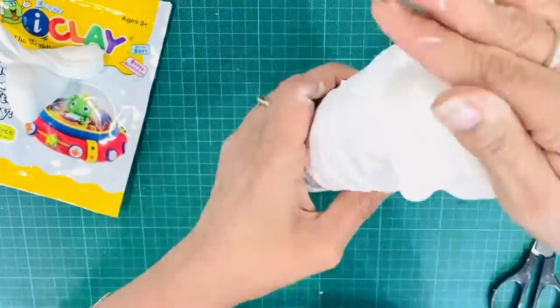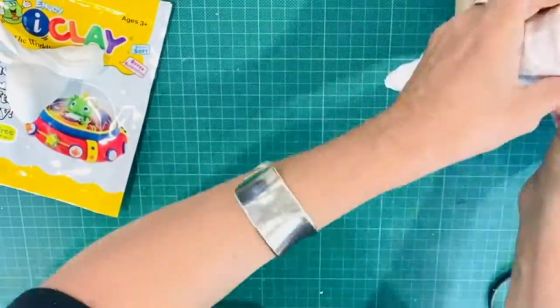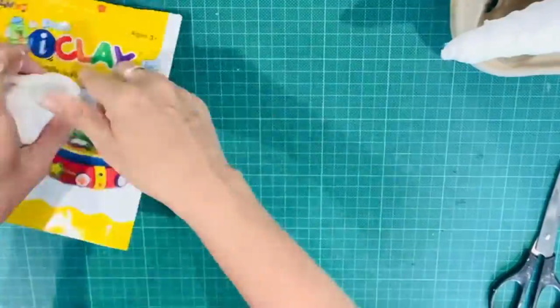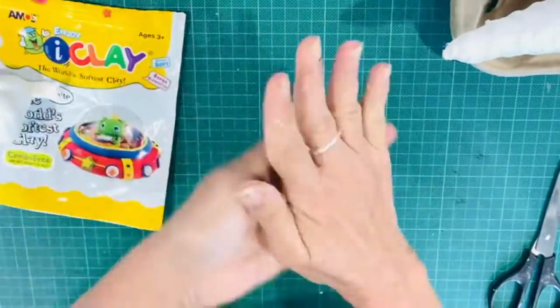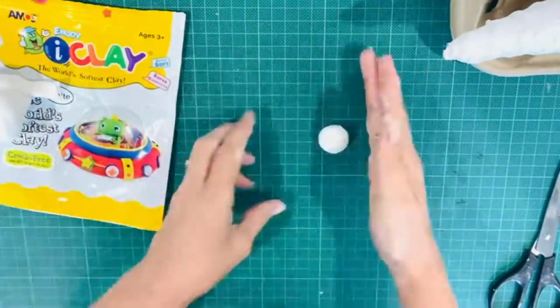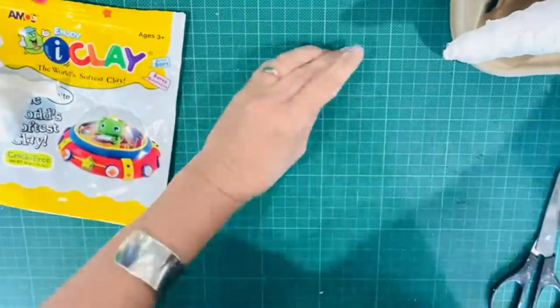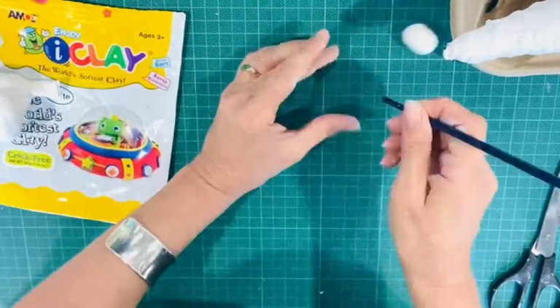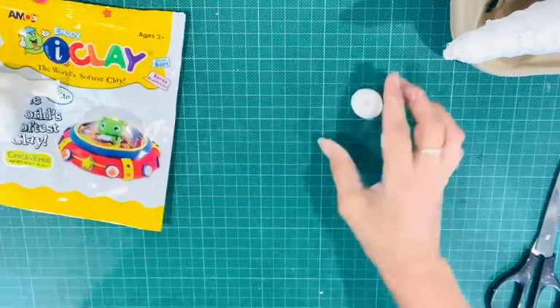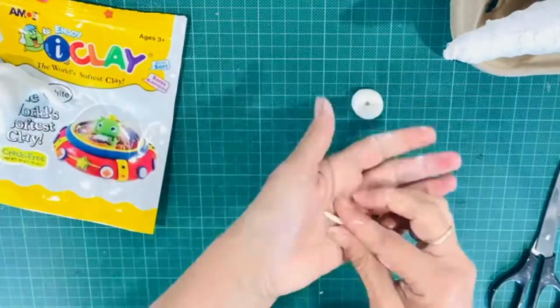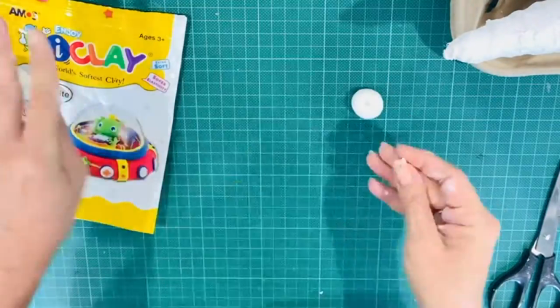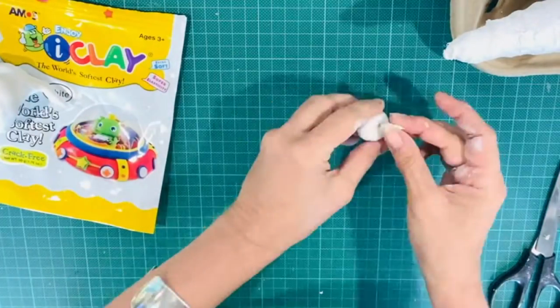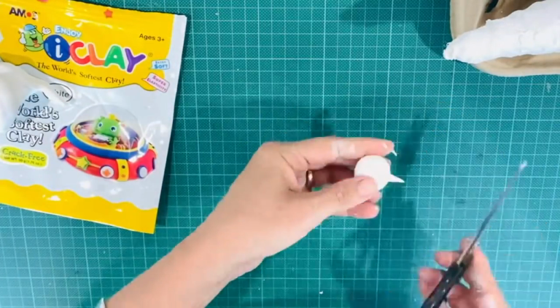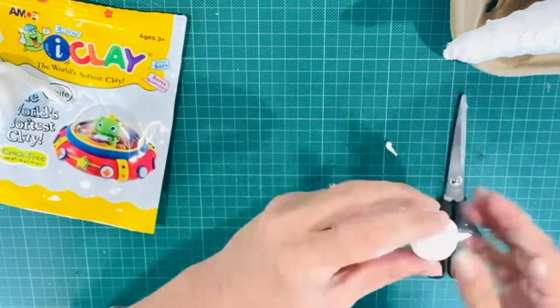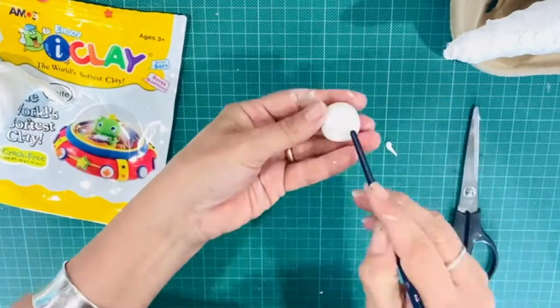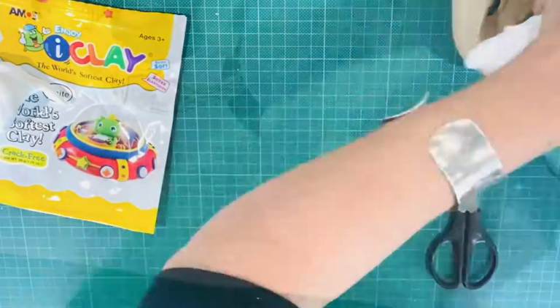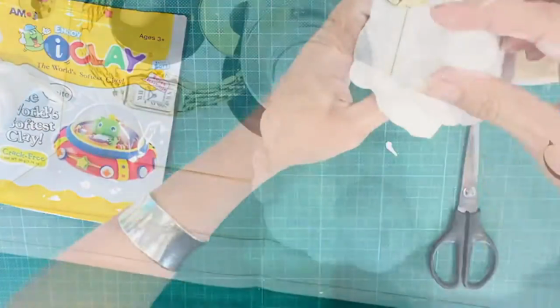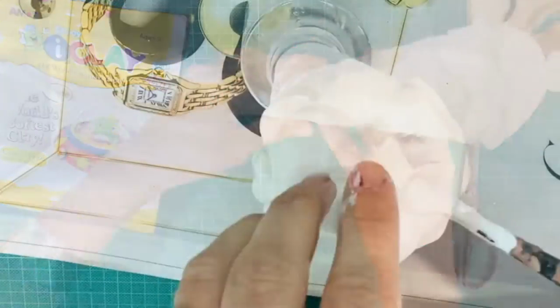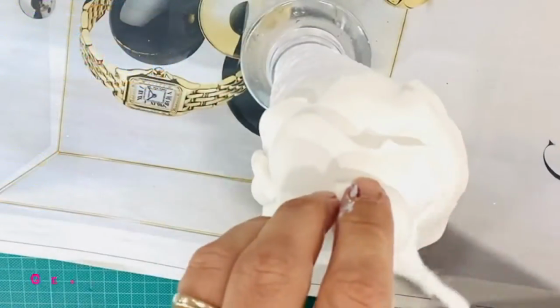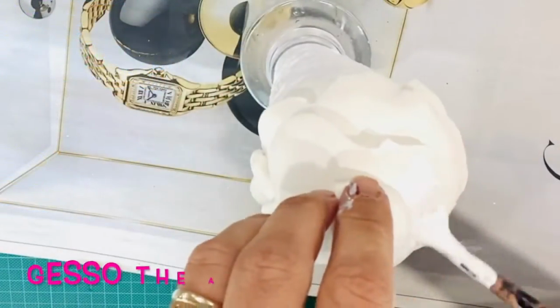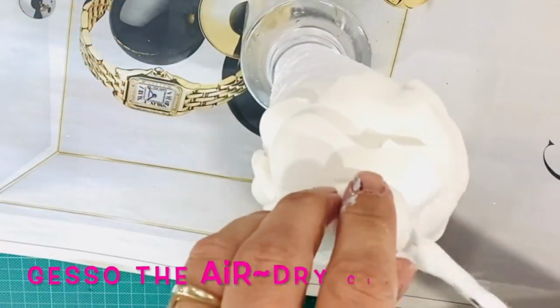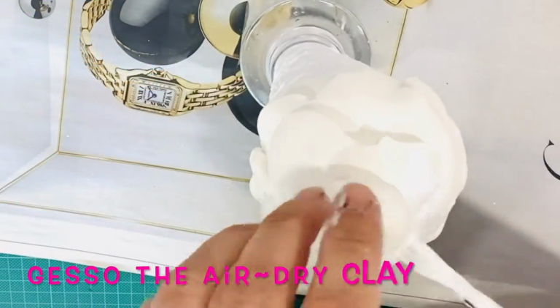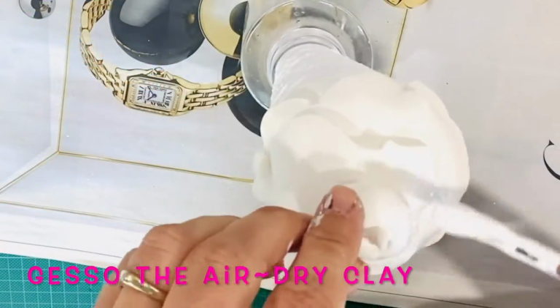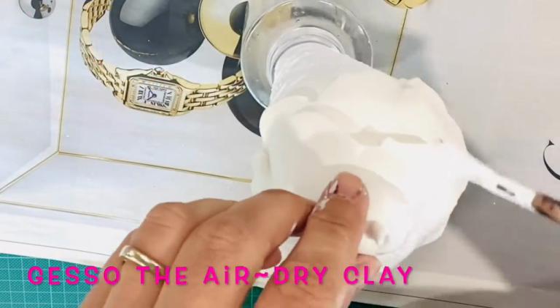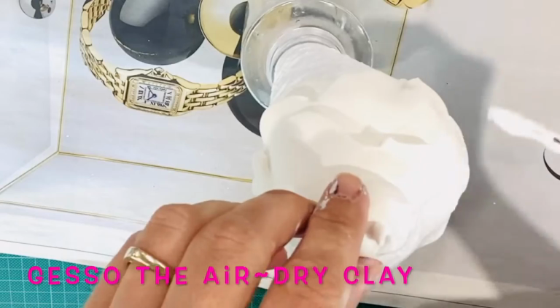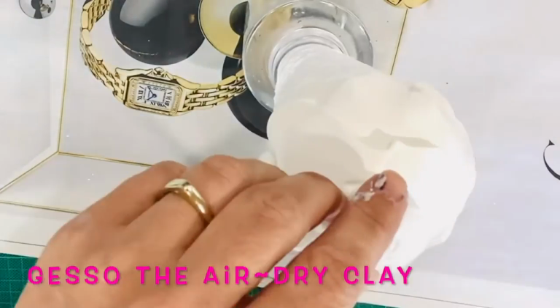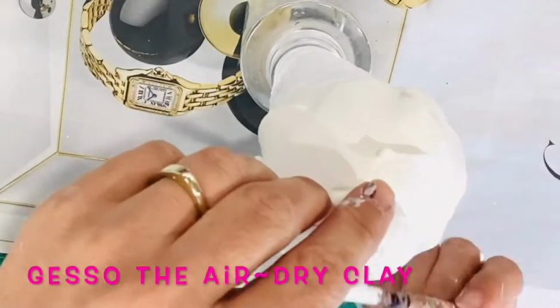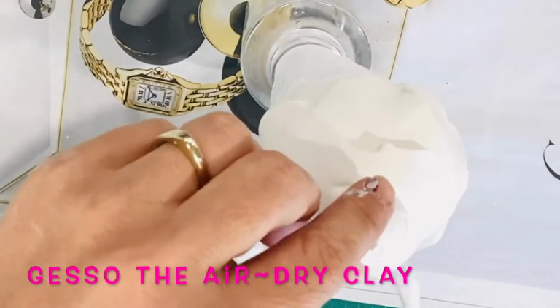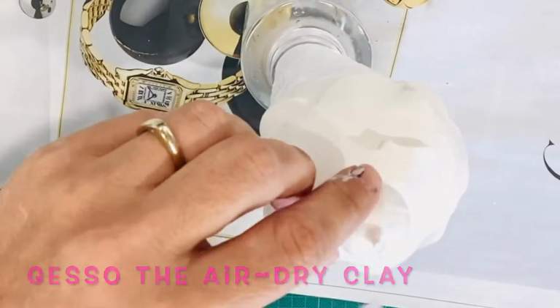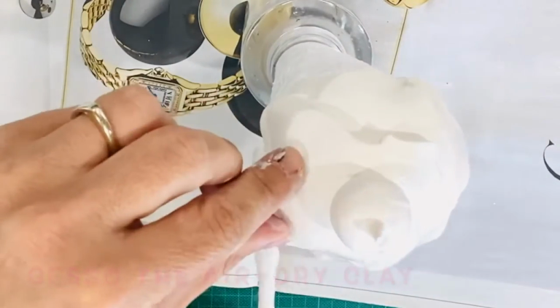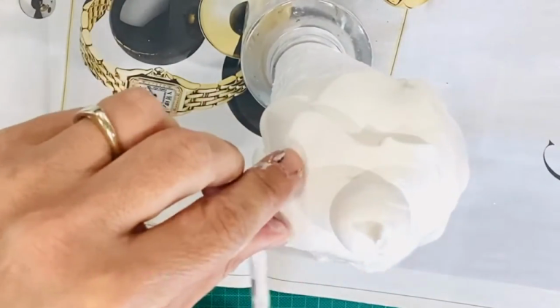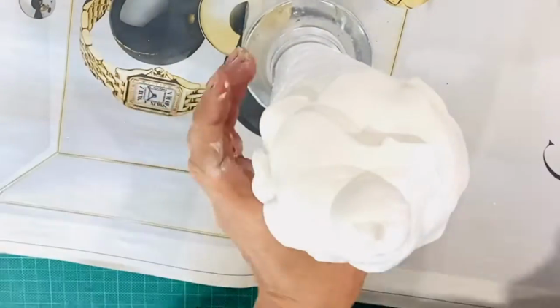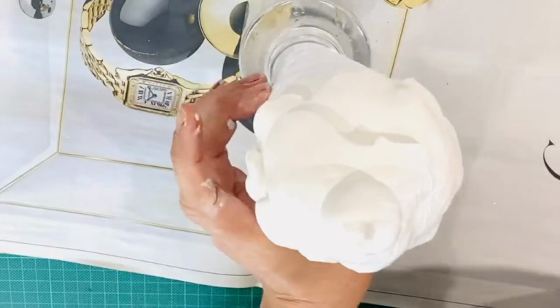When dry, cover your sculpture with gesso or primer and set aside to dry, or use a hairdryer to speed up the process.